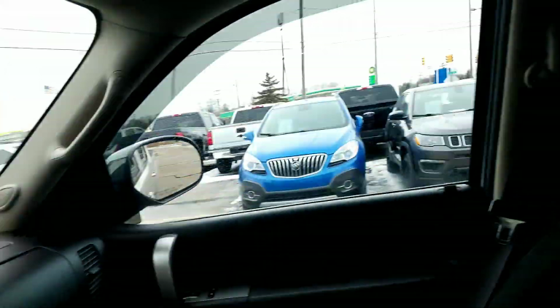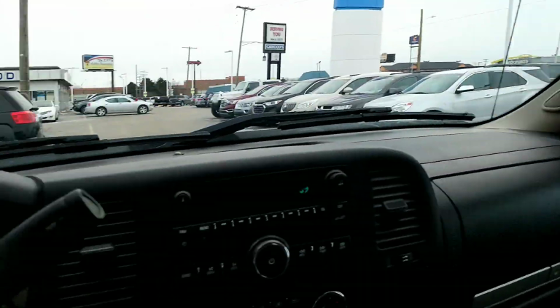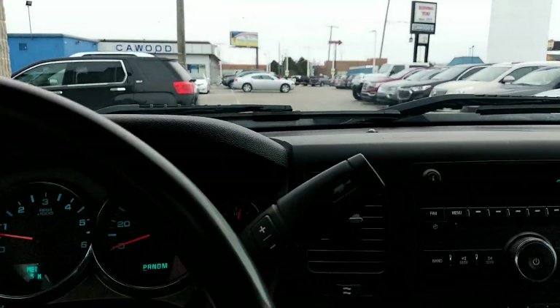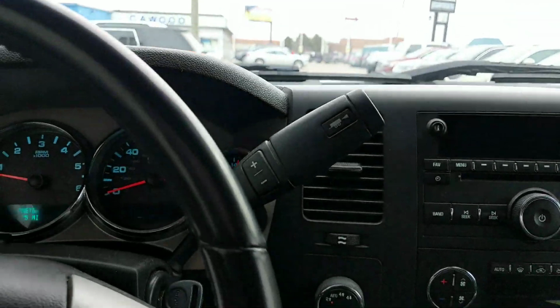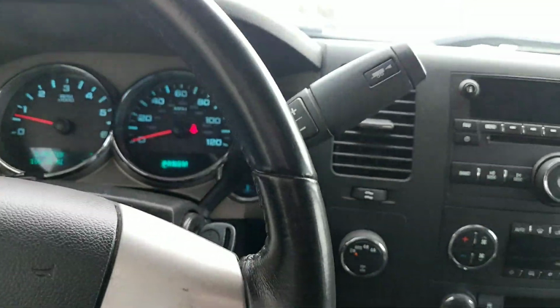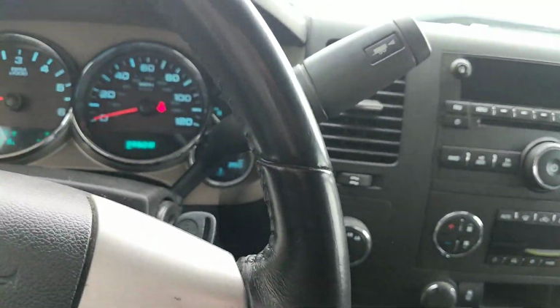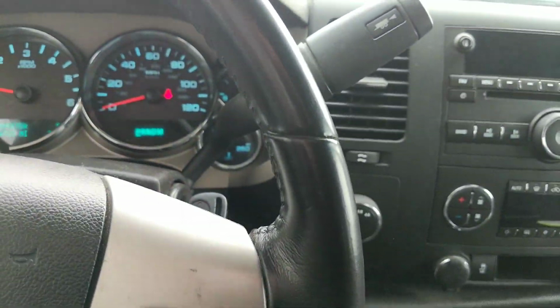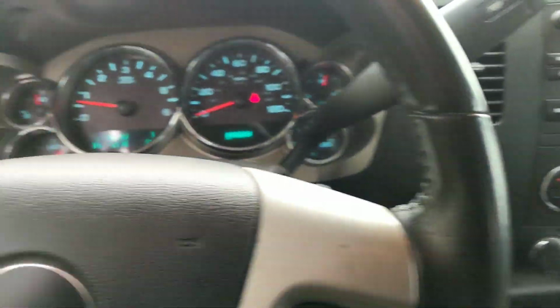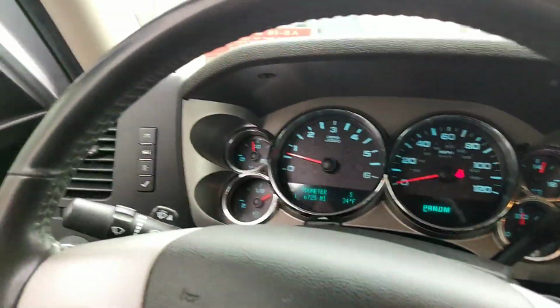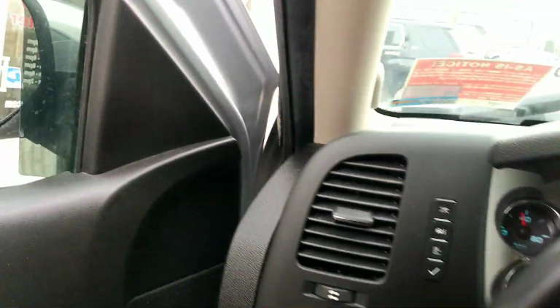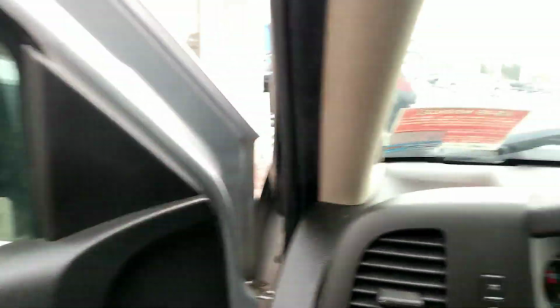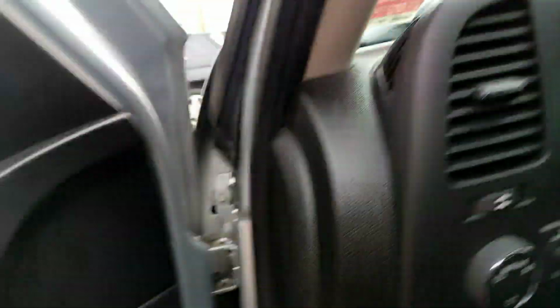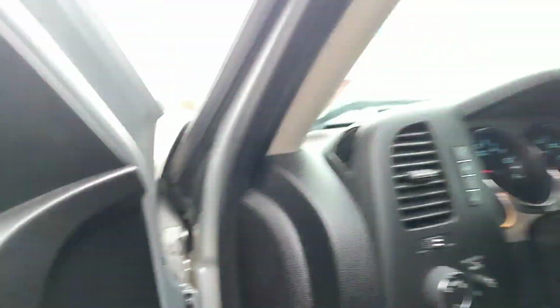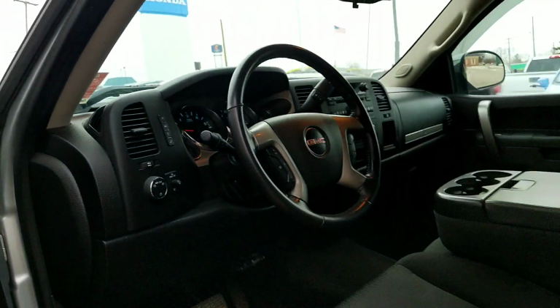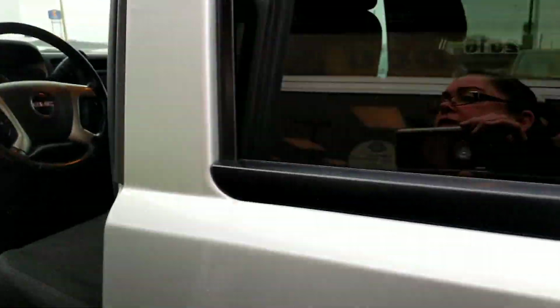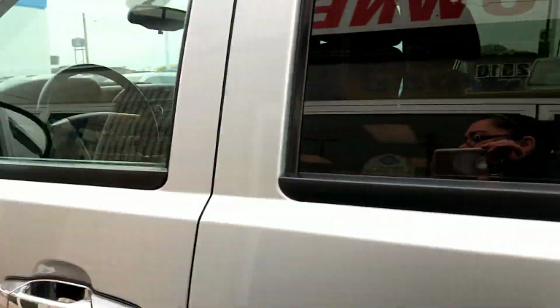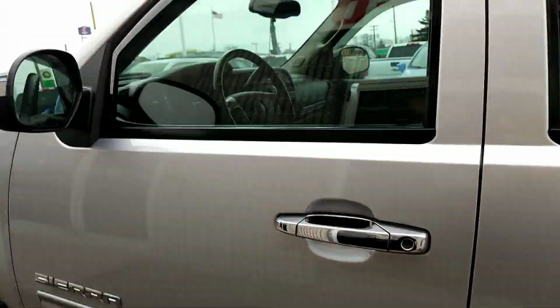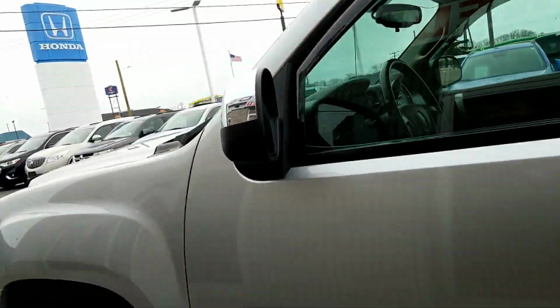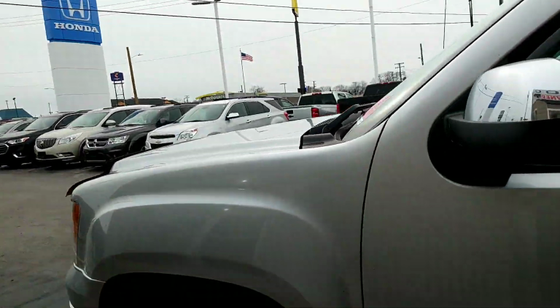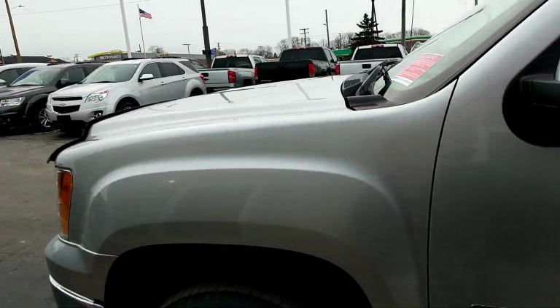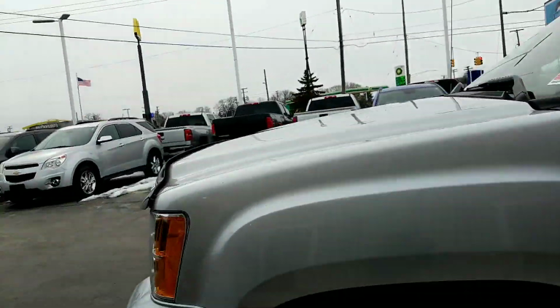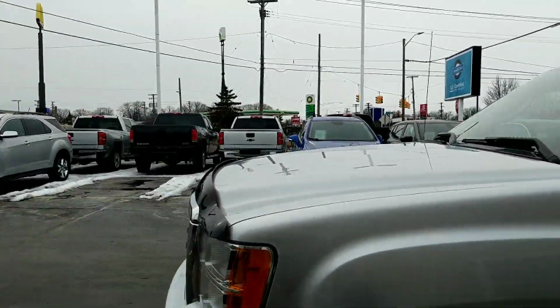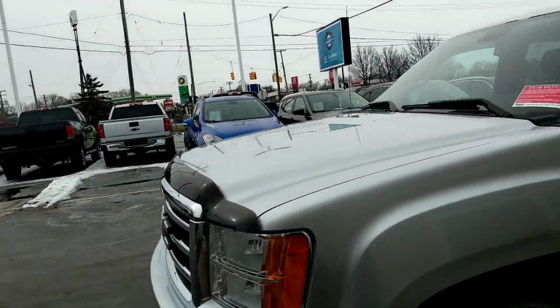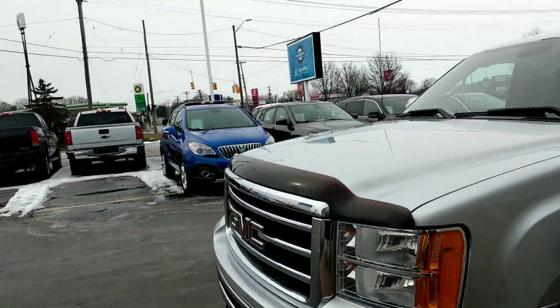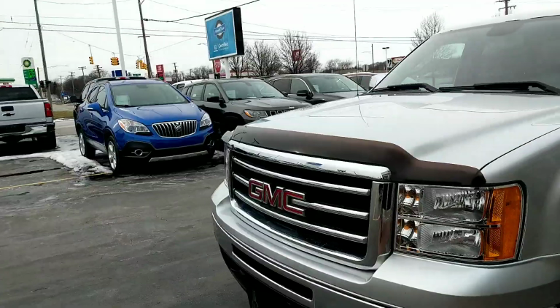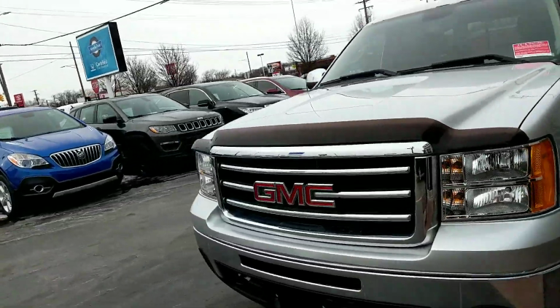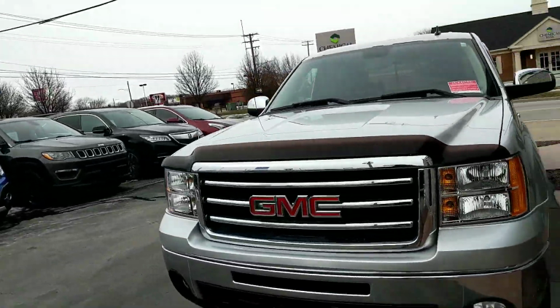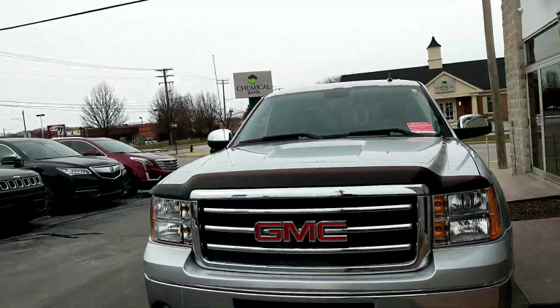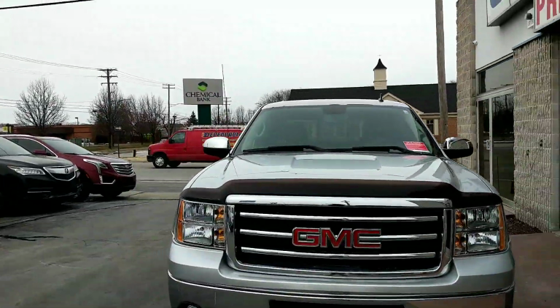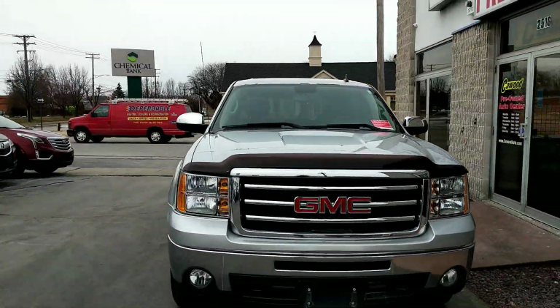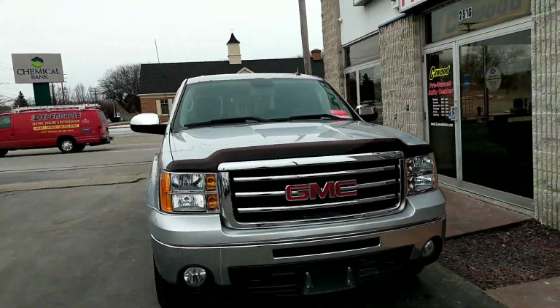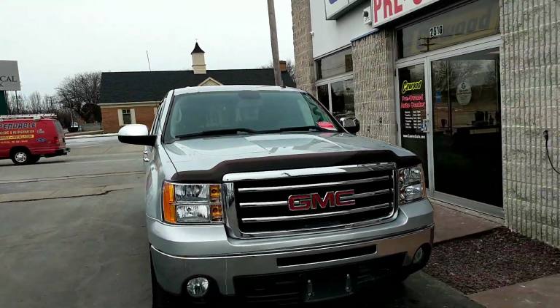It's a four-door crew cab and also four-wheel drive. So again, this is our 2013 wholesale to the public GMC Sierra. Come on down and see any one of our sales consultants here and we'll be happy to take care of you.